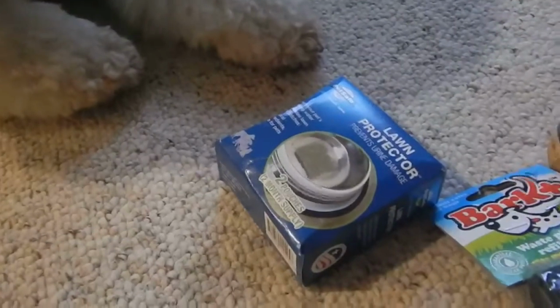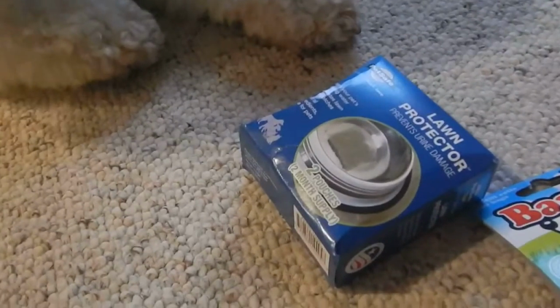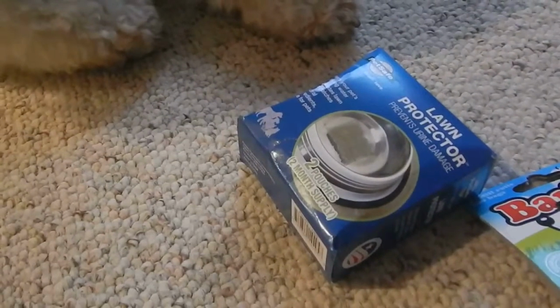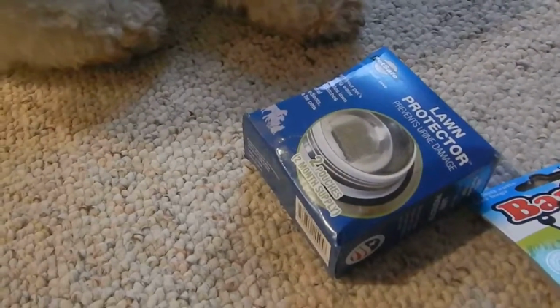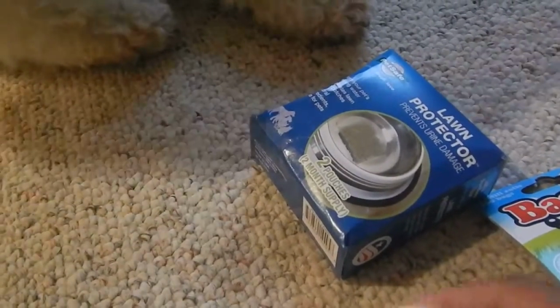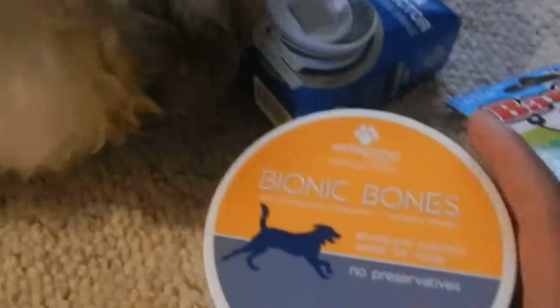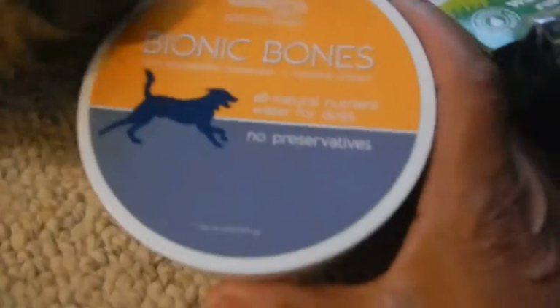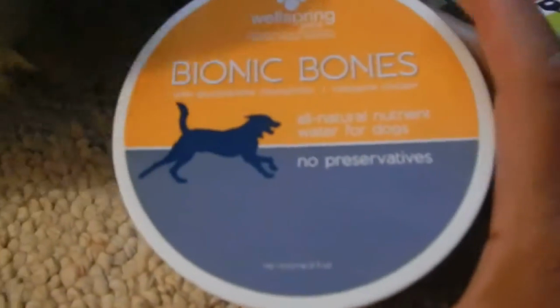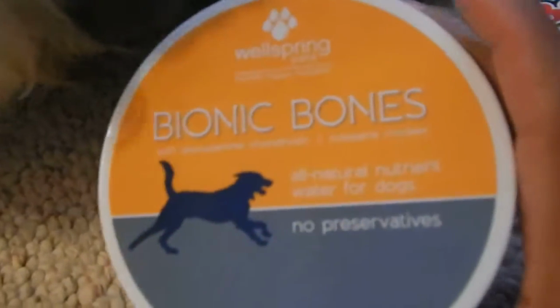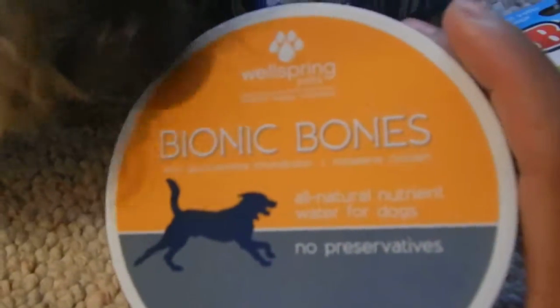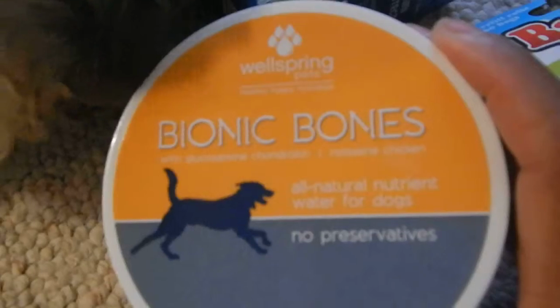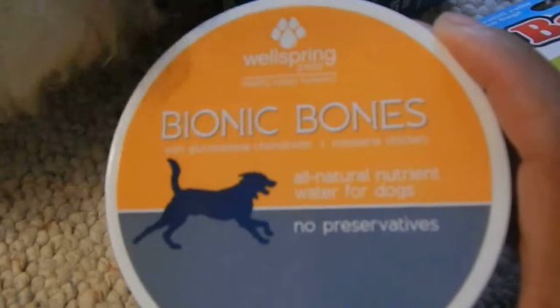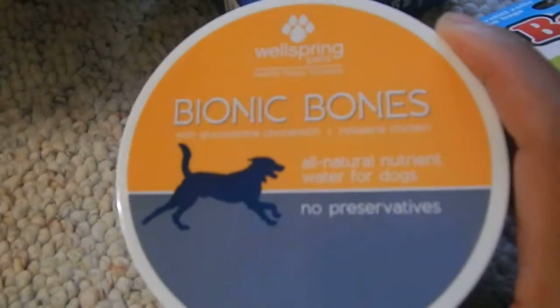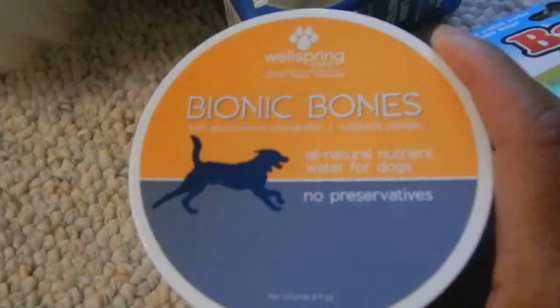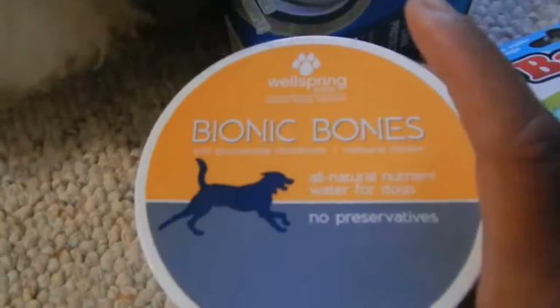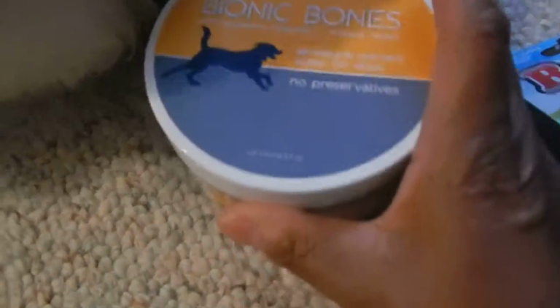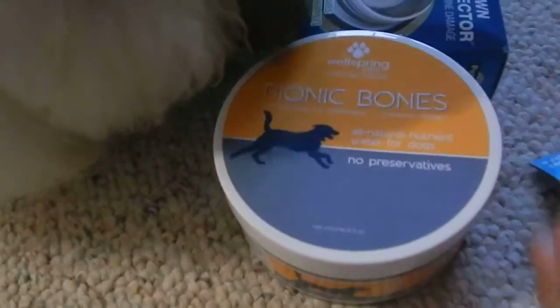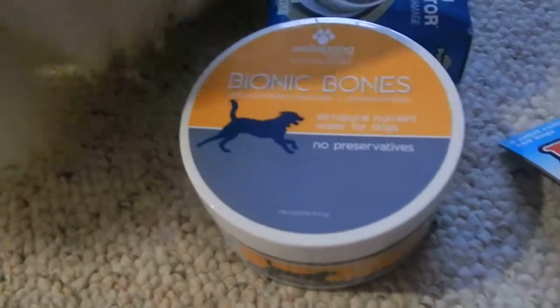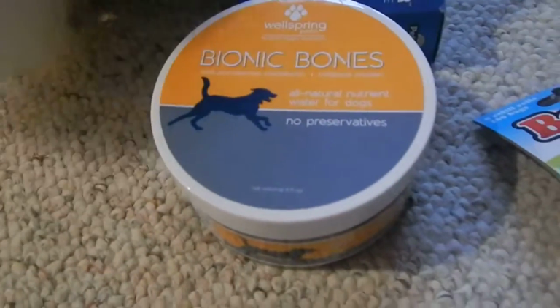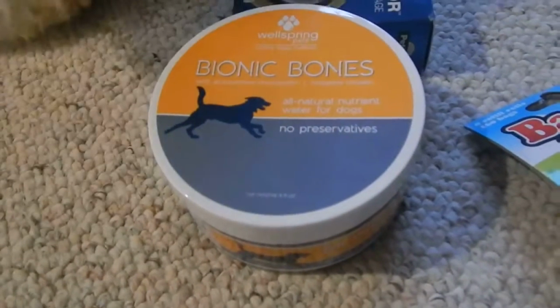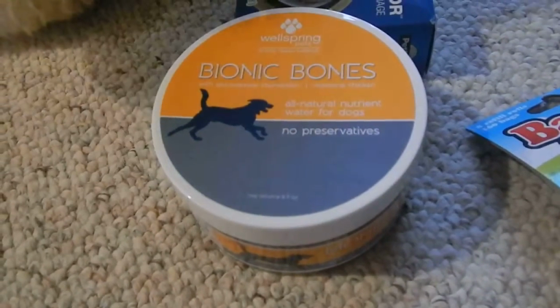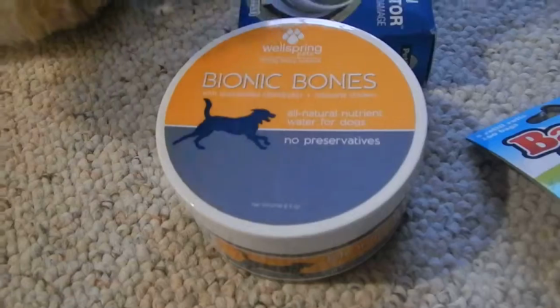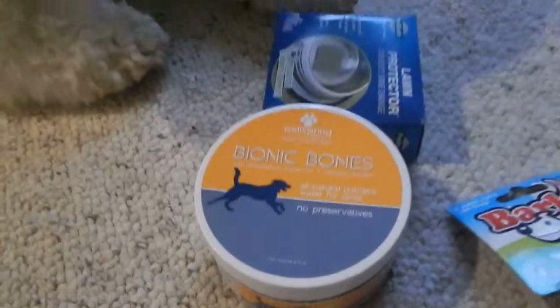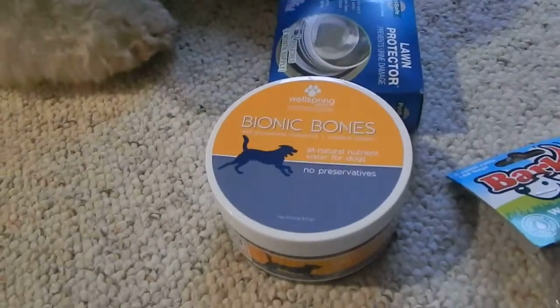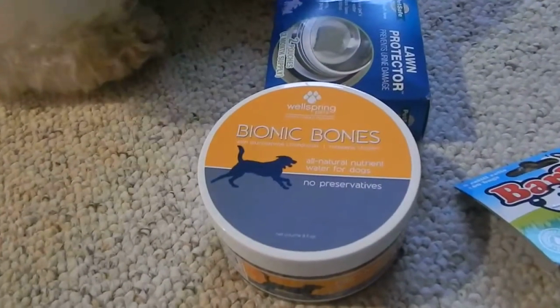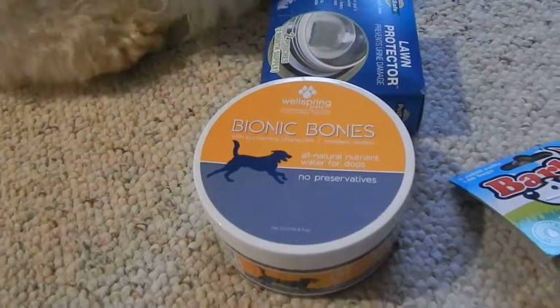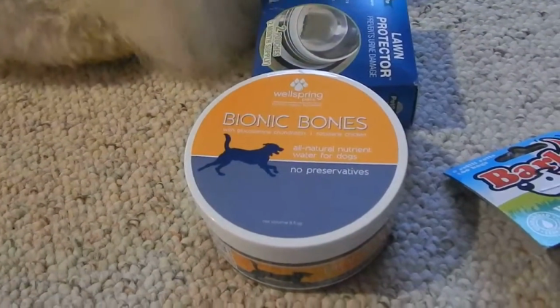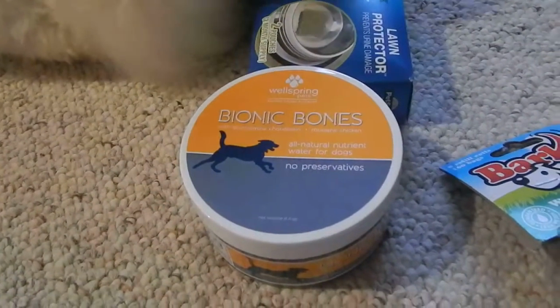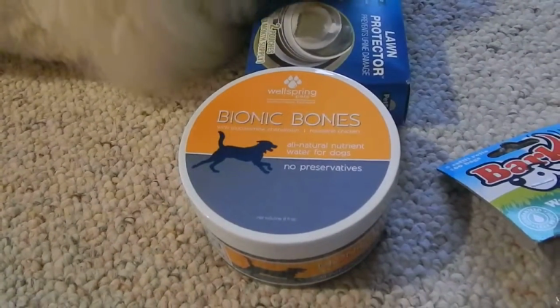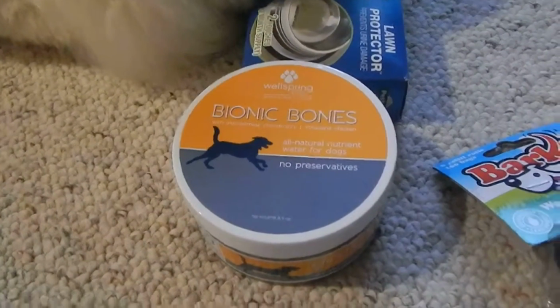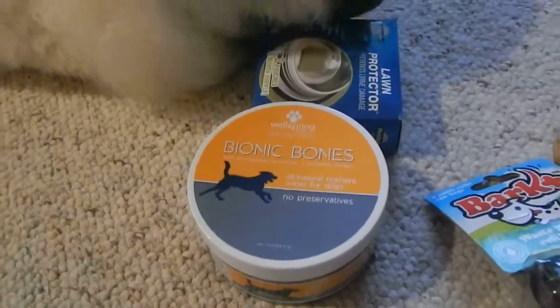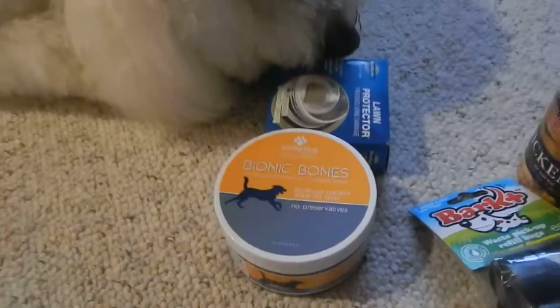Let's see what else. This is Bionic Bones. You want to see what that is? It's an all-natural nutrient water for dogs. We have to look into that.